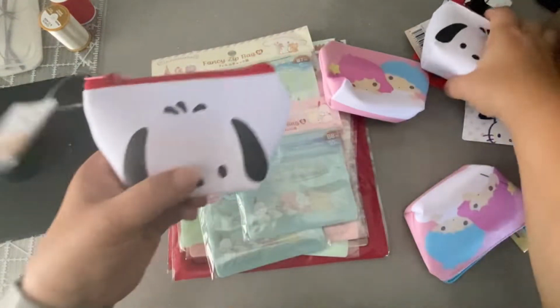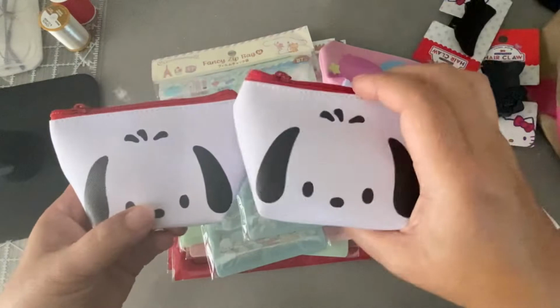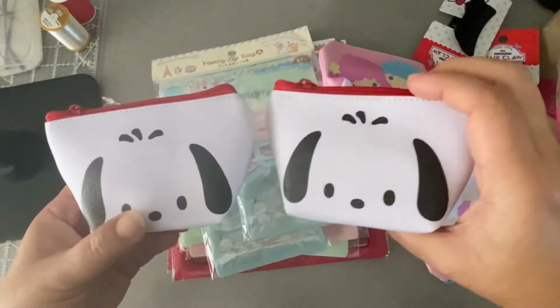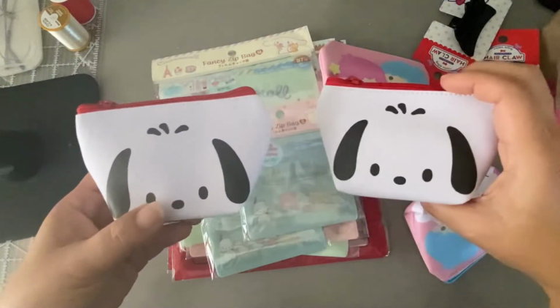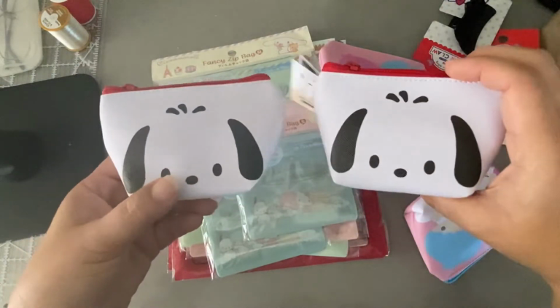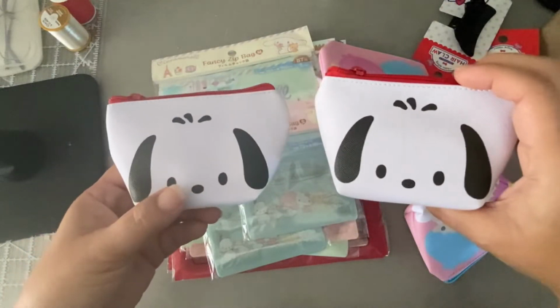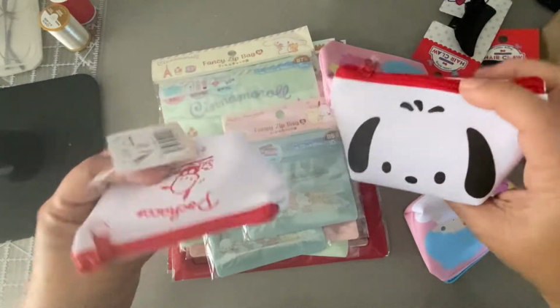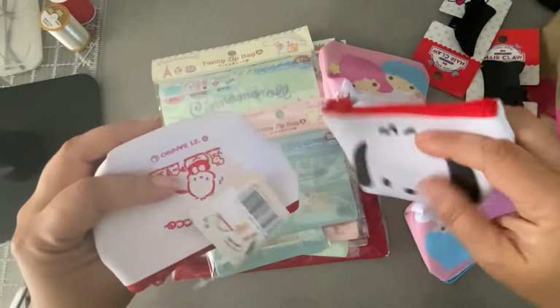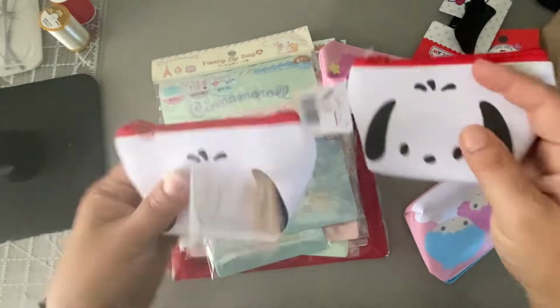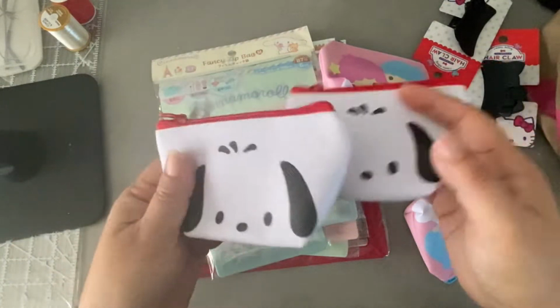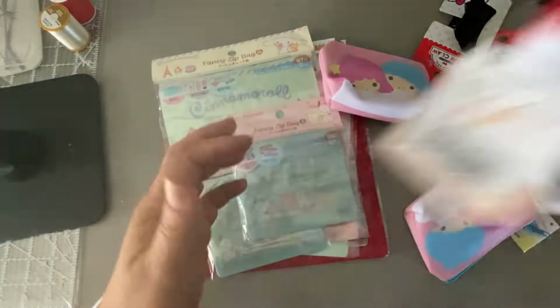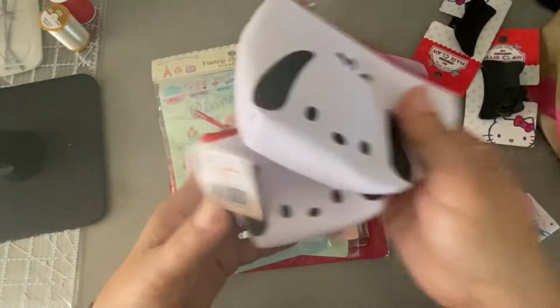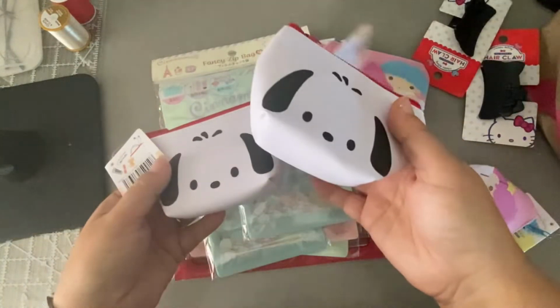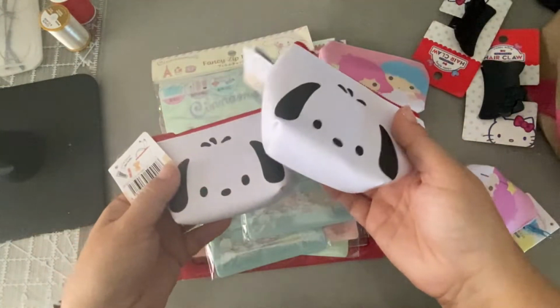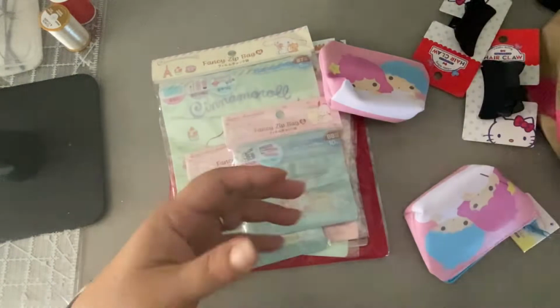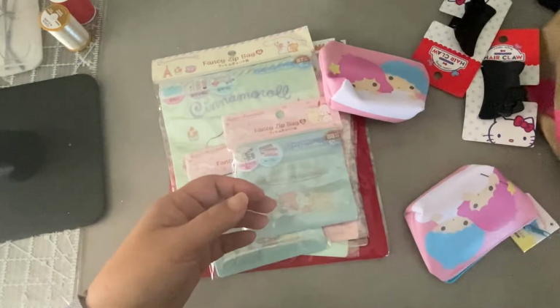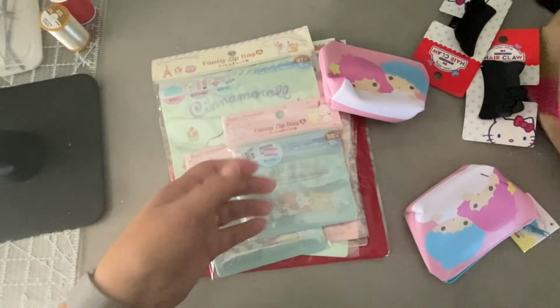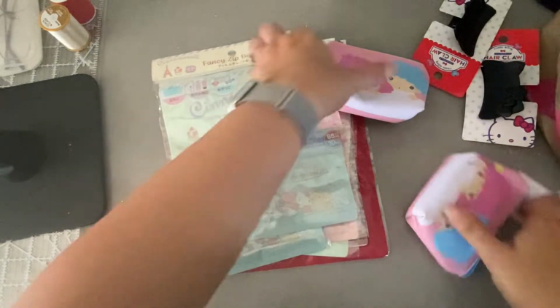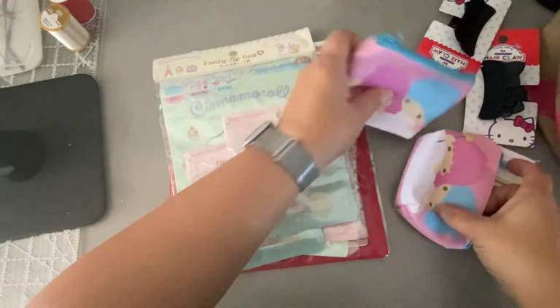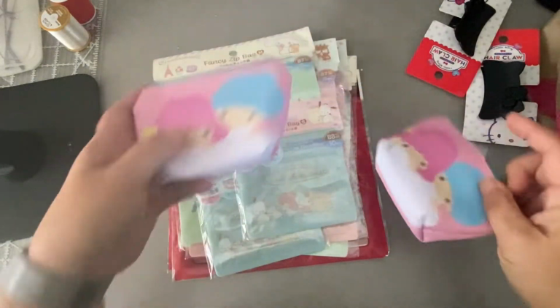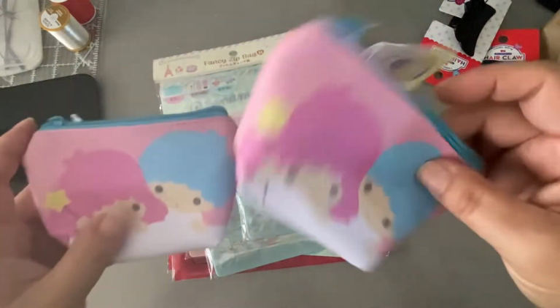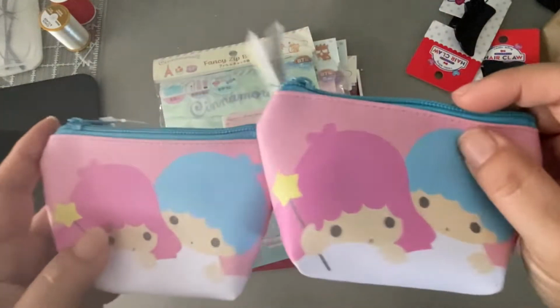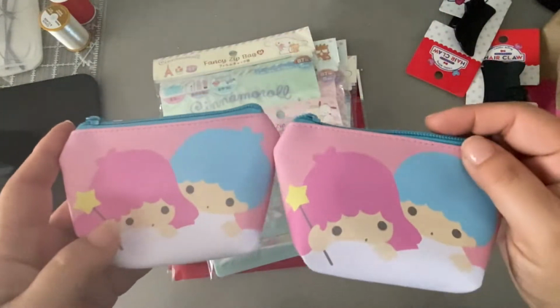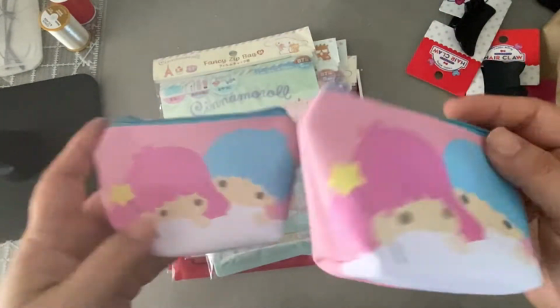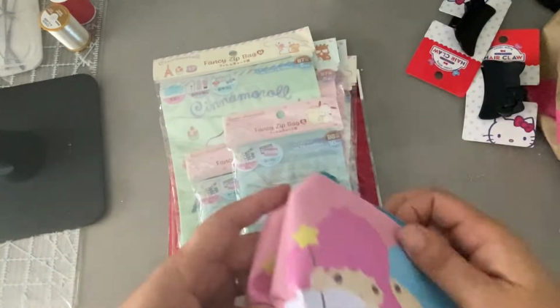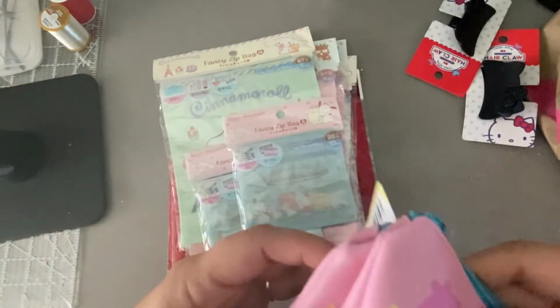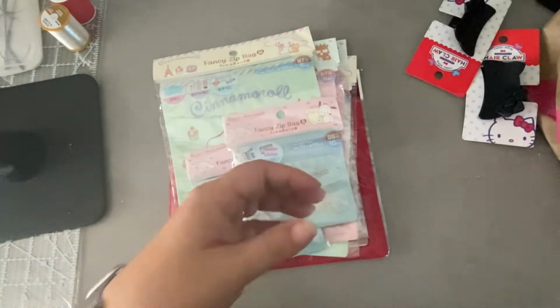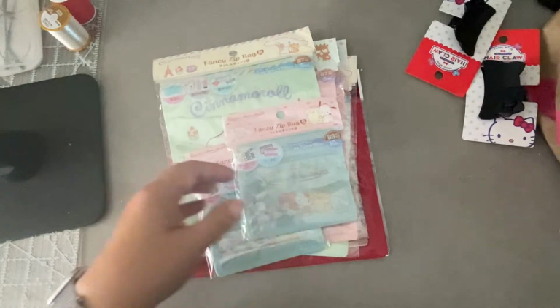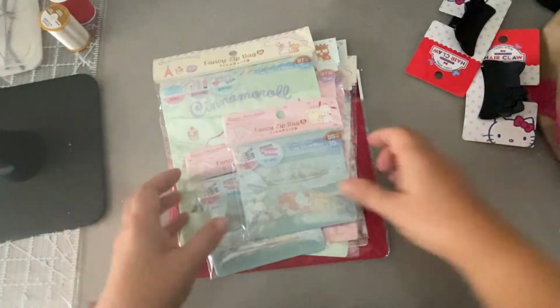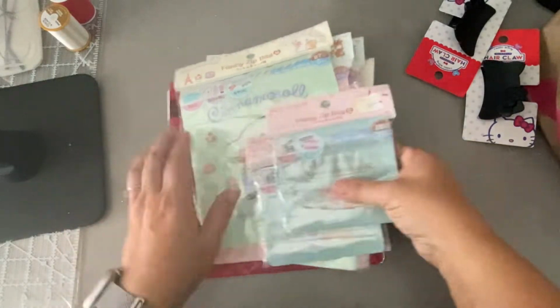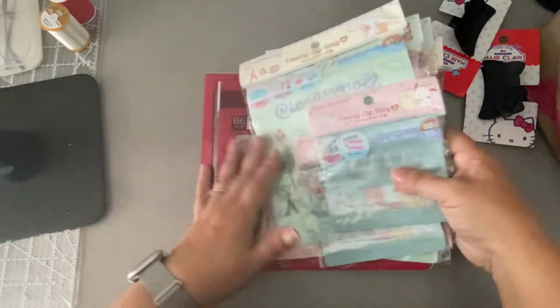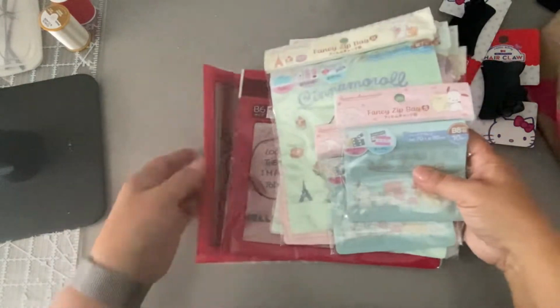These are so cute — these are the Pochacco coin purses. I told him to buy two: one for me and one for my giveaway. He also got some Twin Star ones.